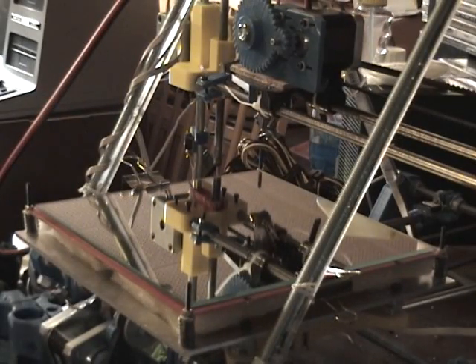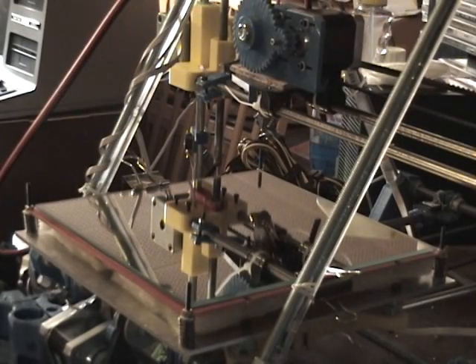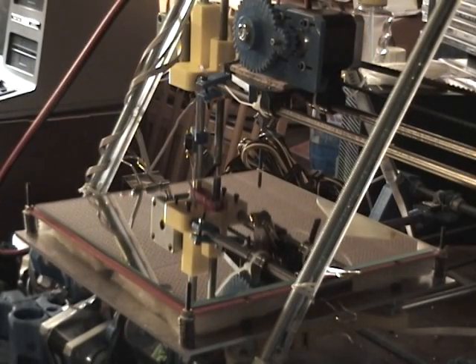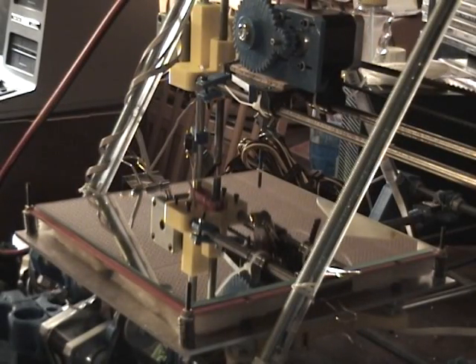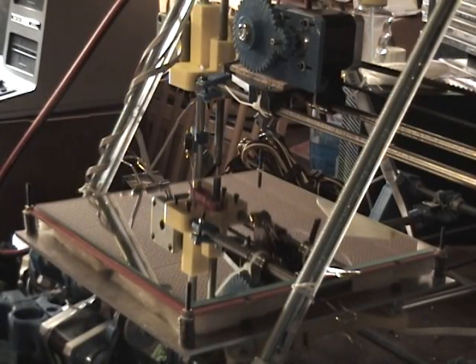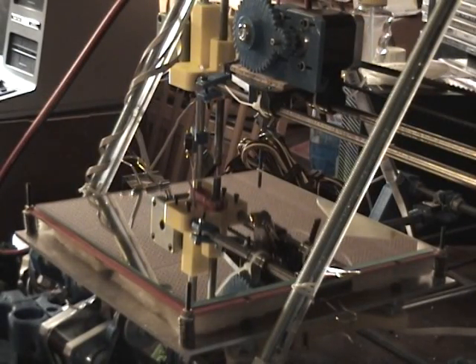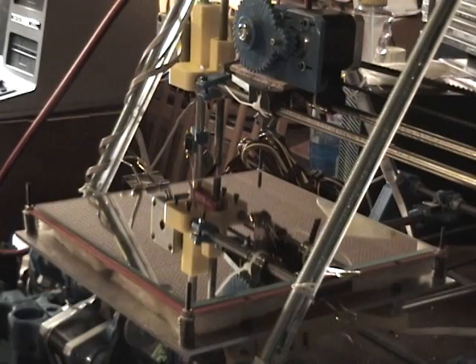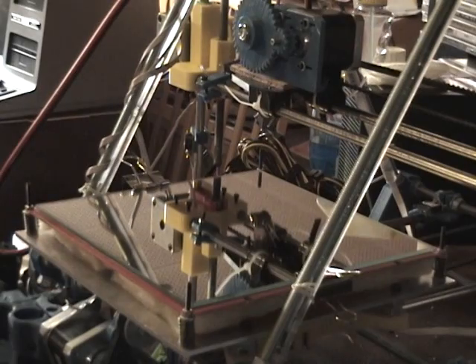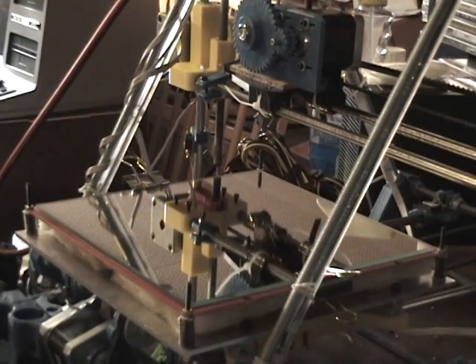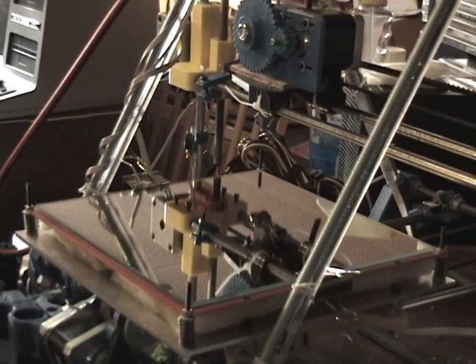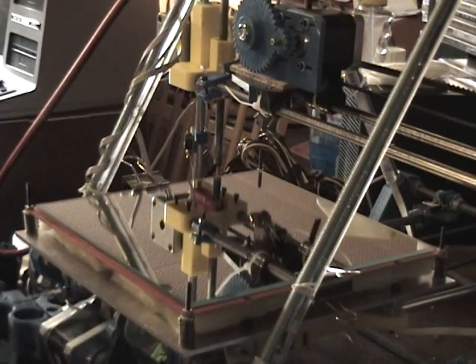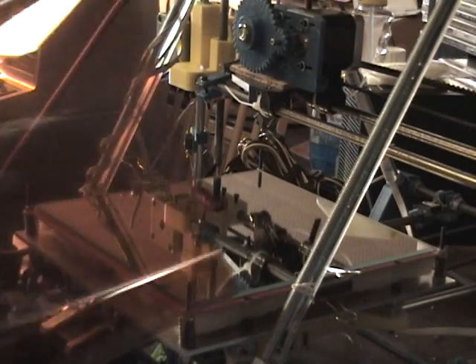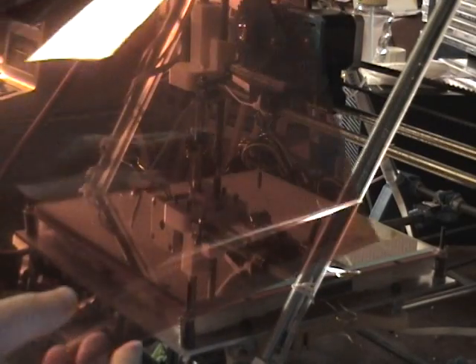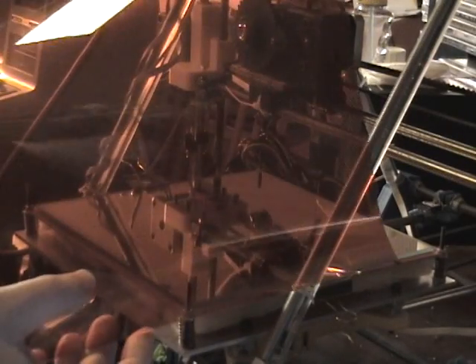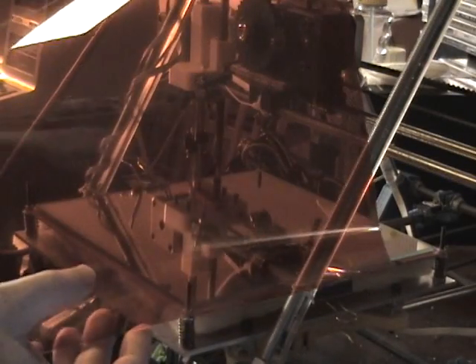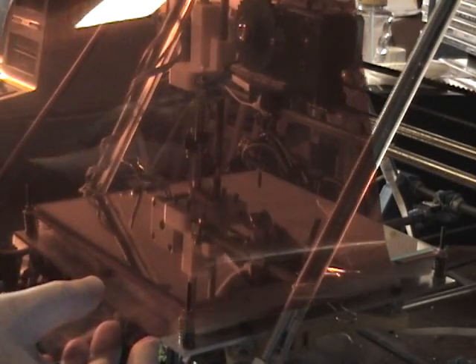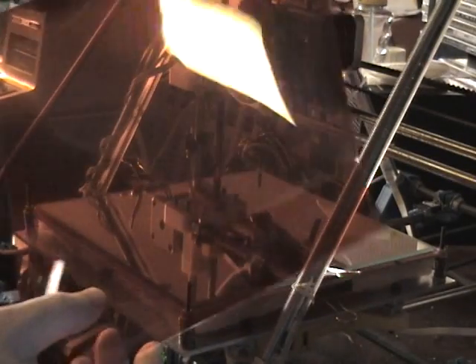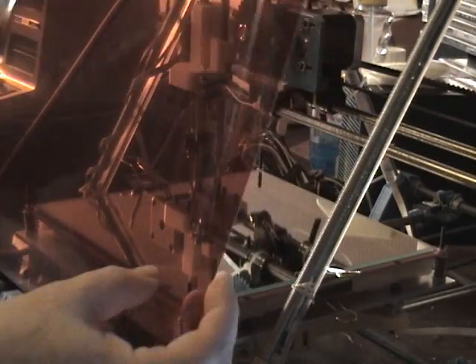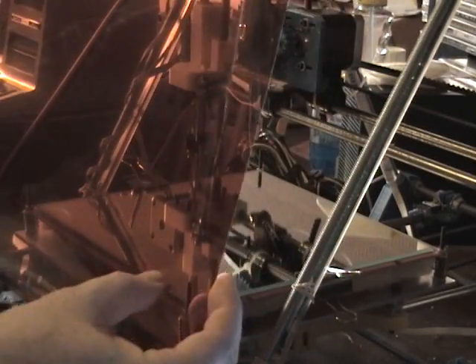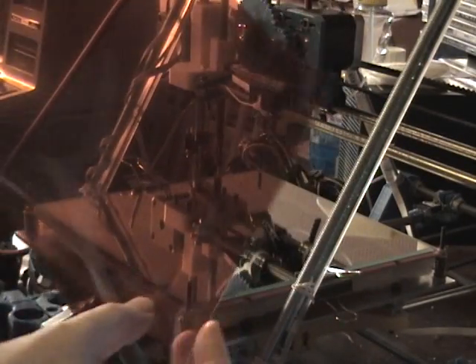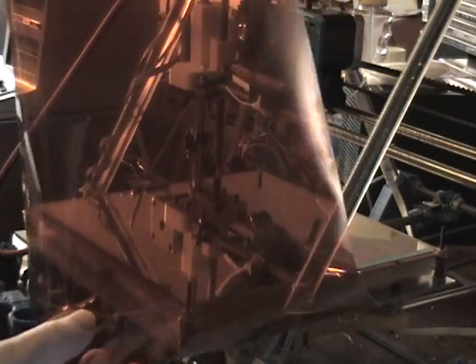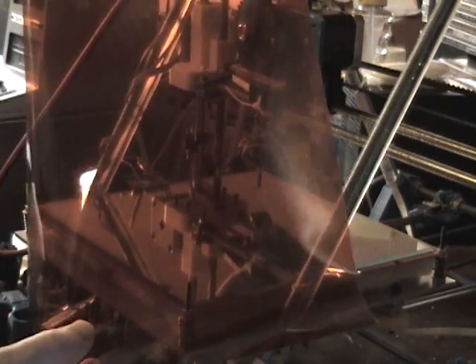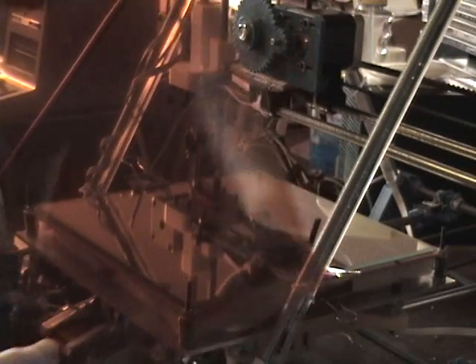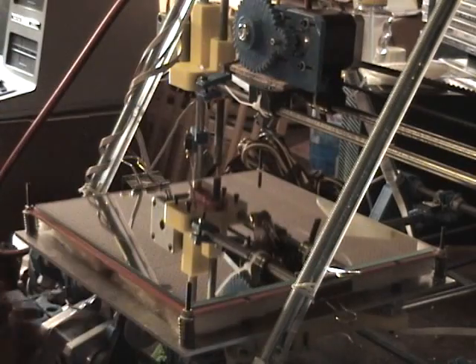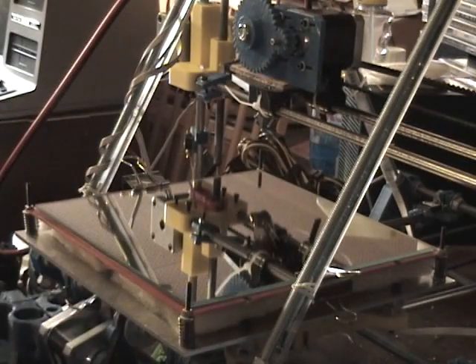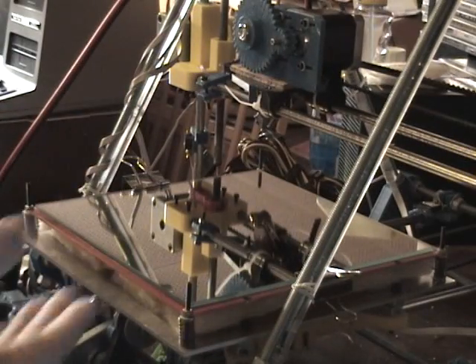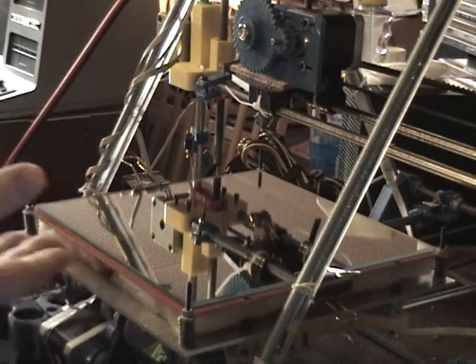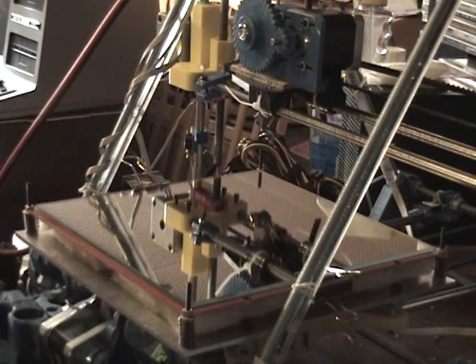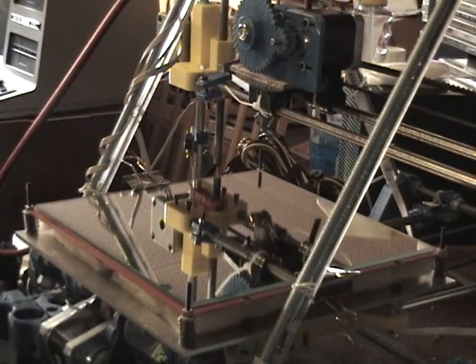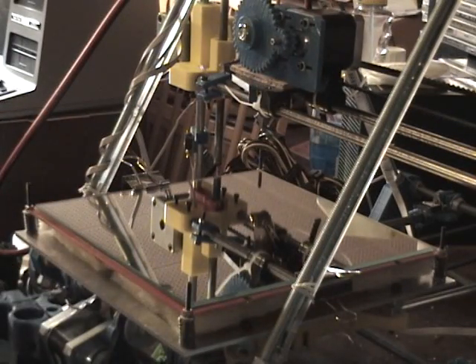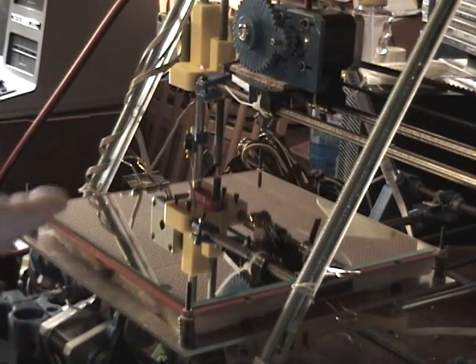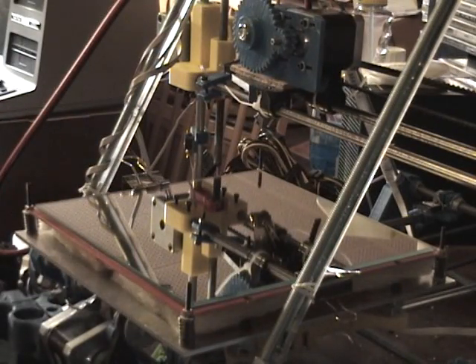Hello, this is Lance Squire and I'm going to show you how to apply a sheet of Kapton onto a mirror tile or aluminum bed.